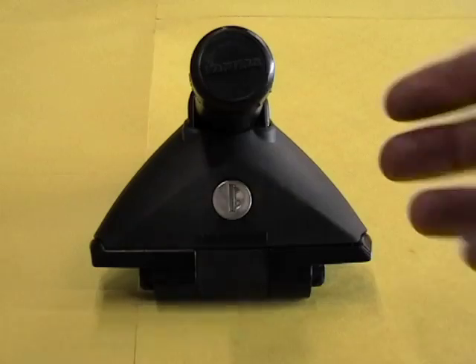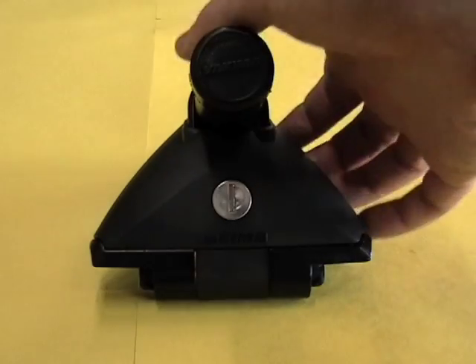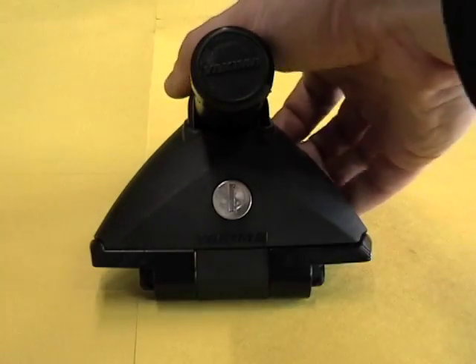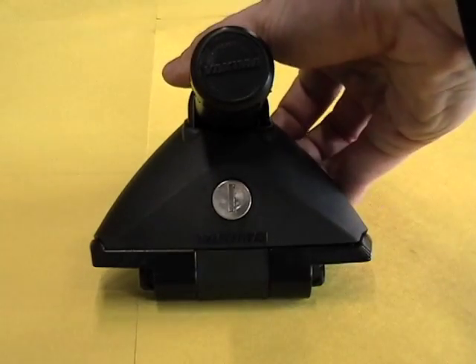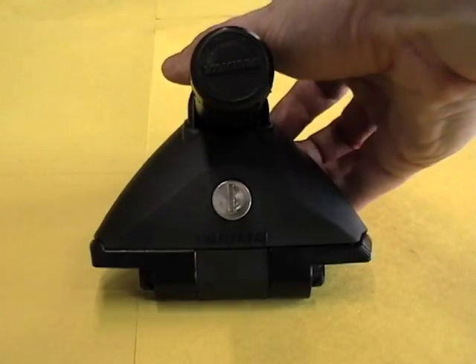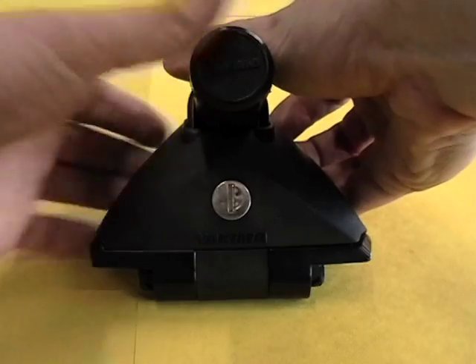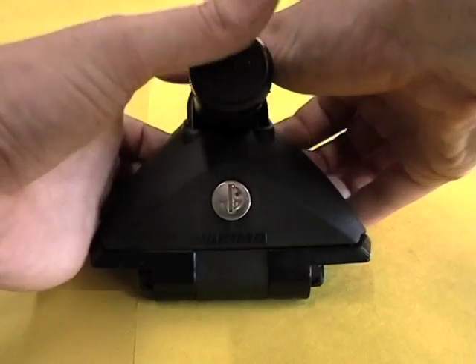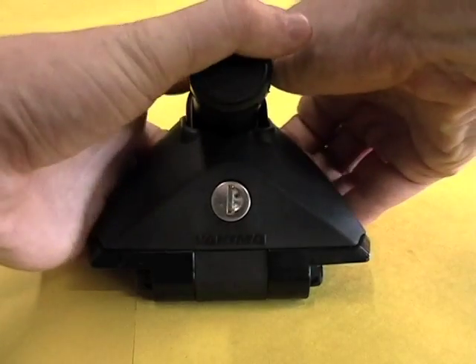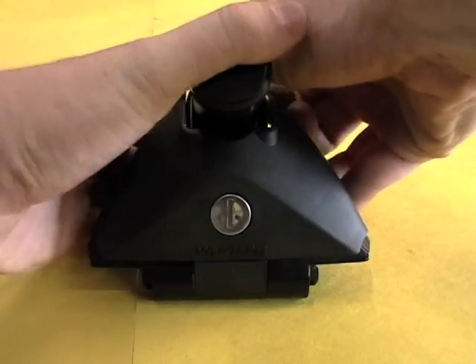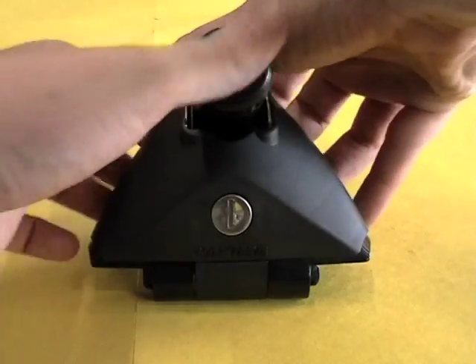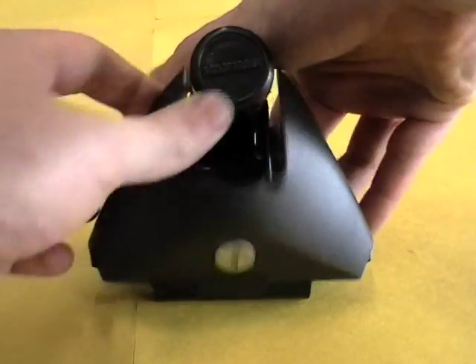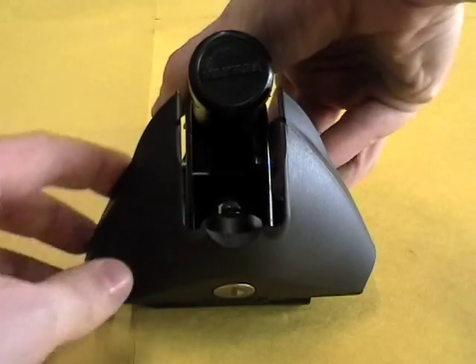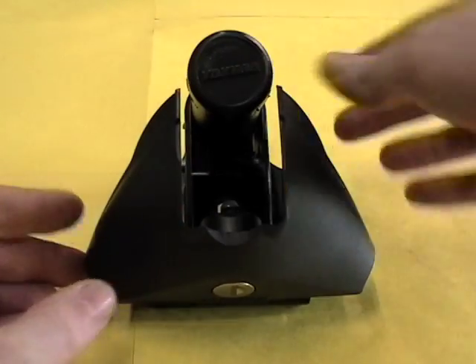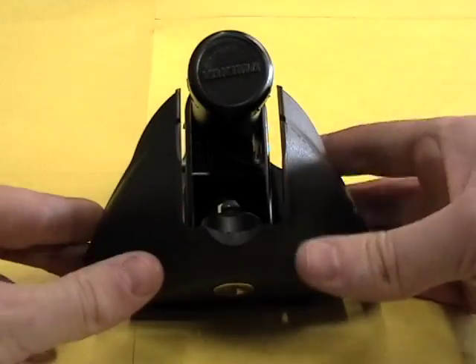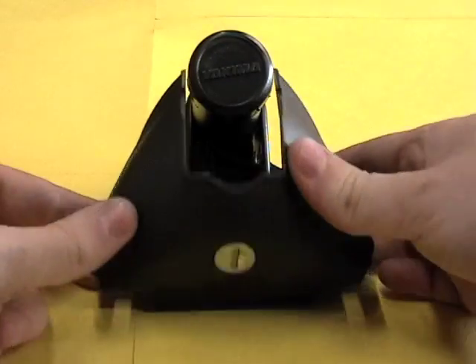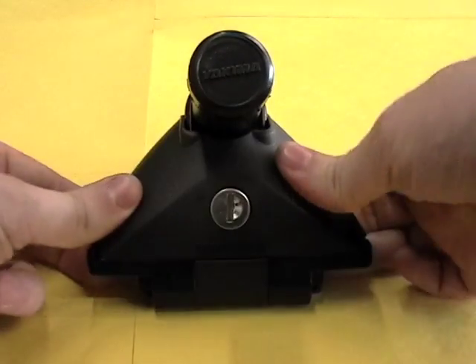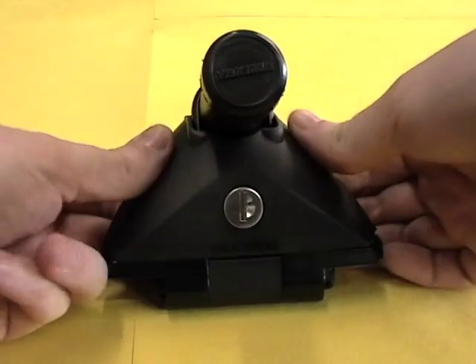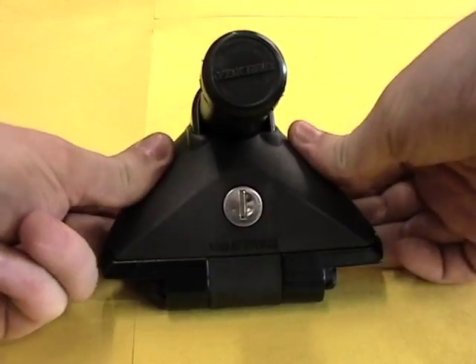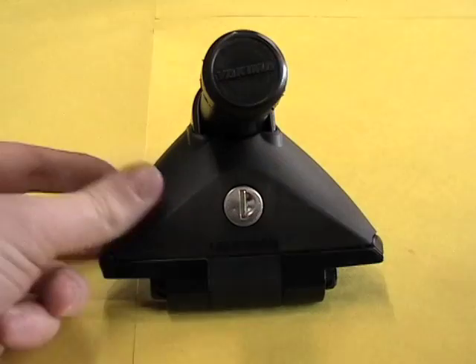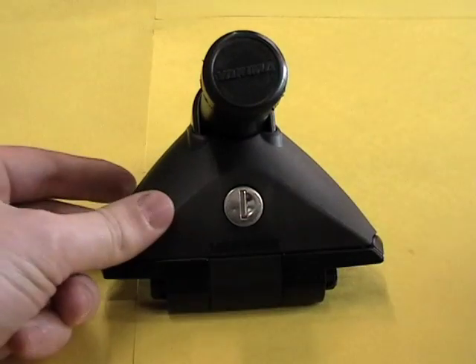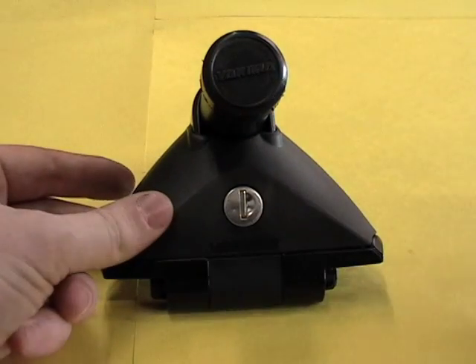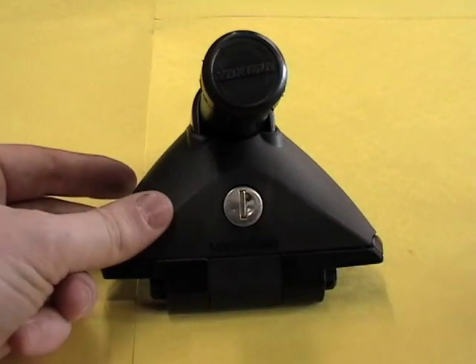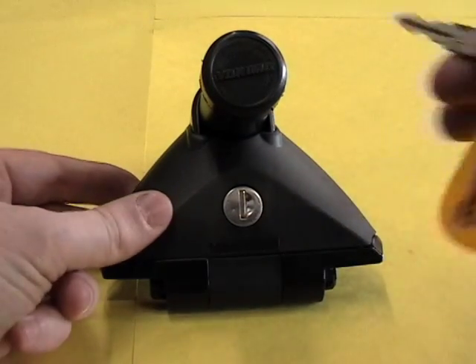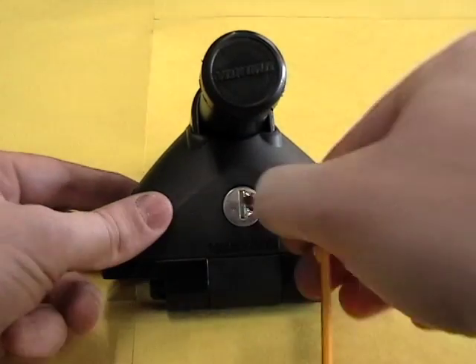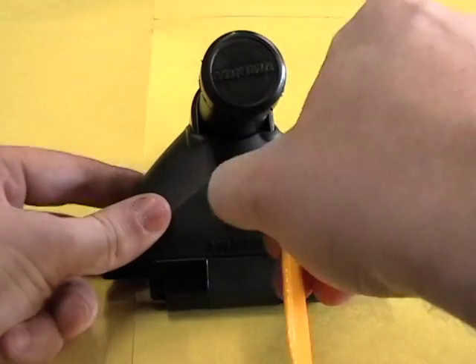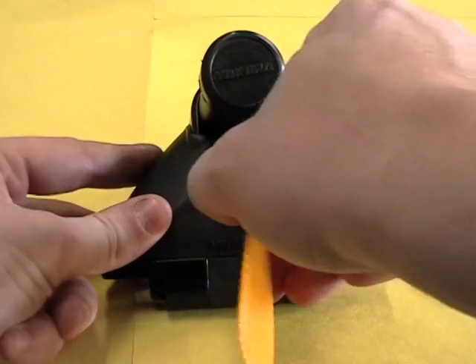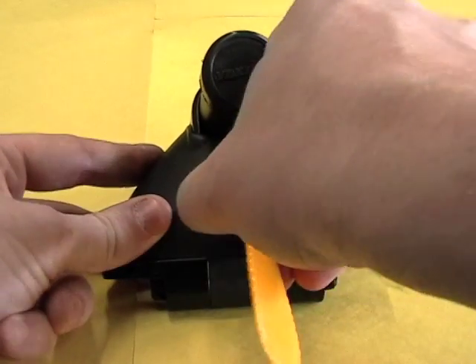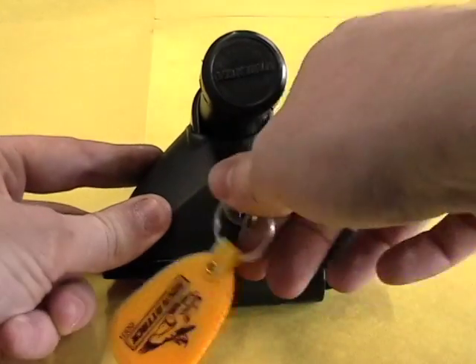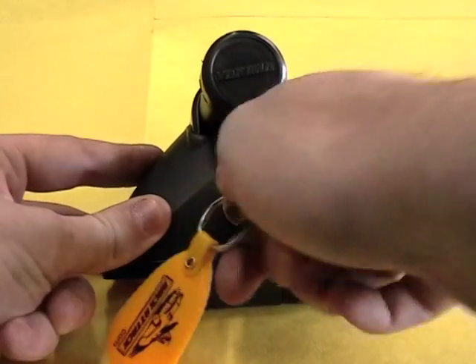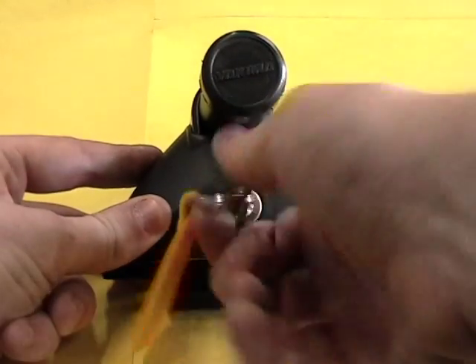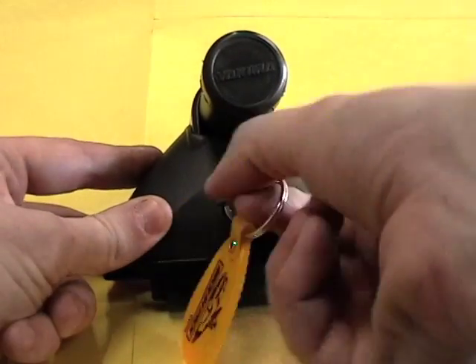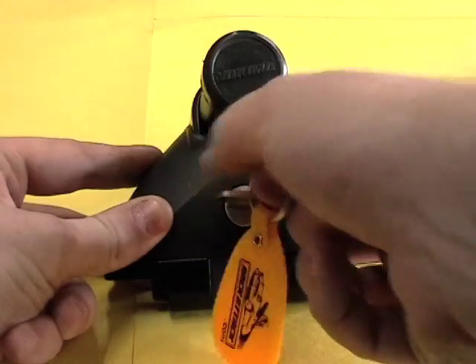When unlocked, your equipment will operate normally. When locked, it will be securely closed.